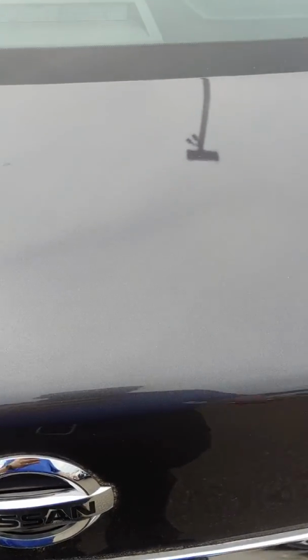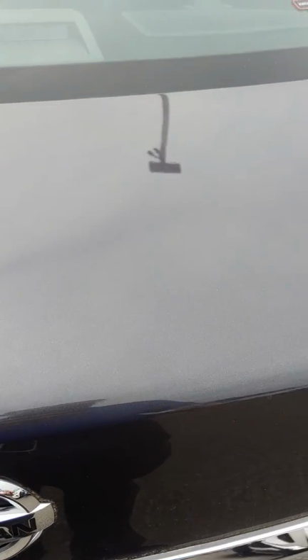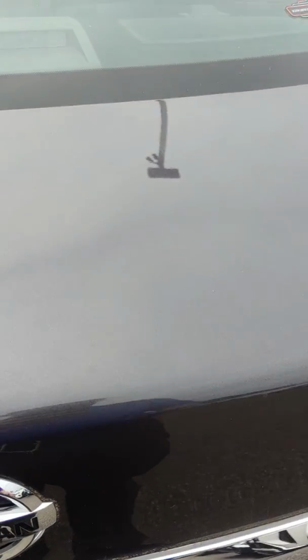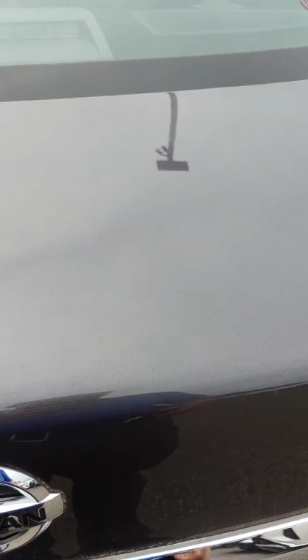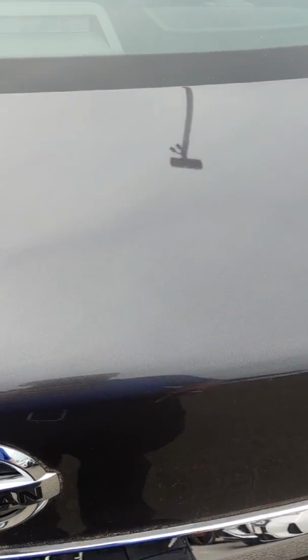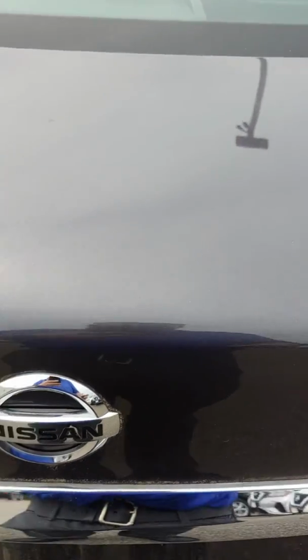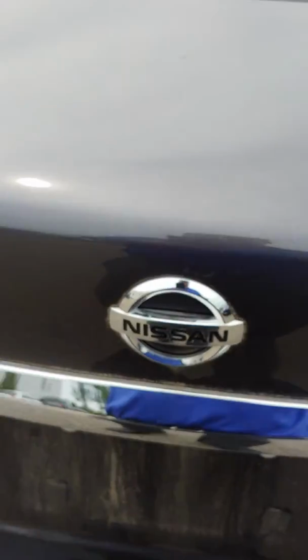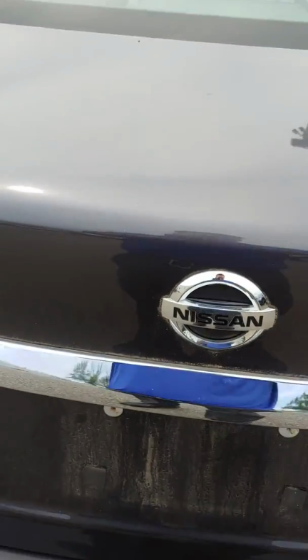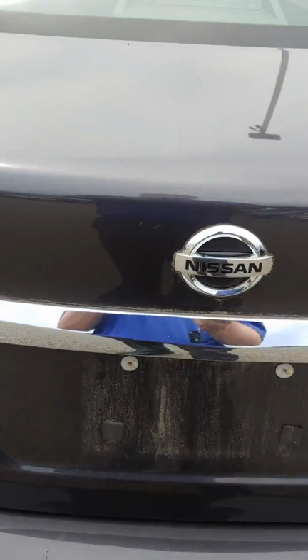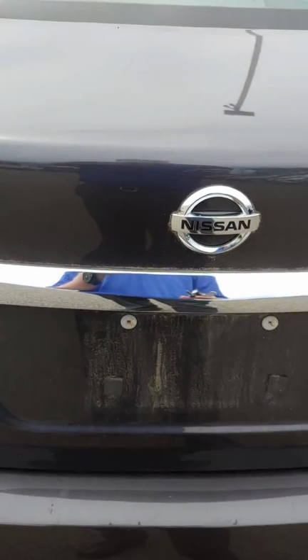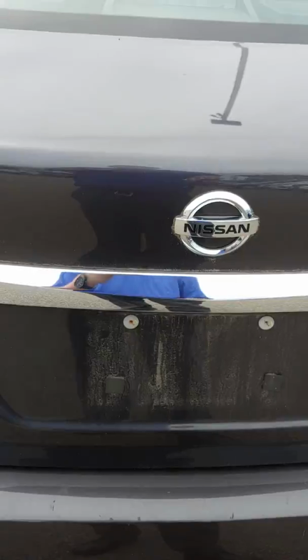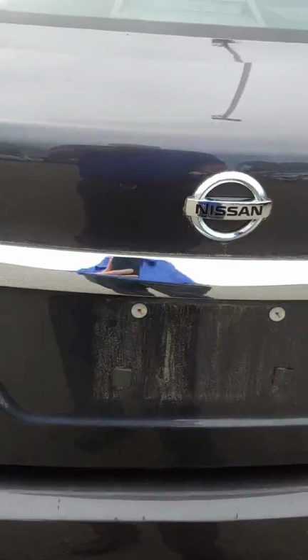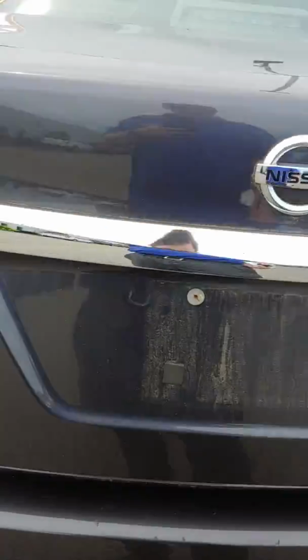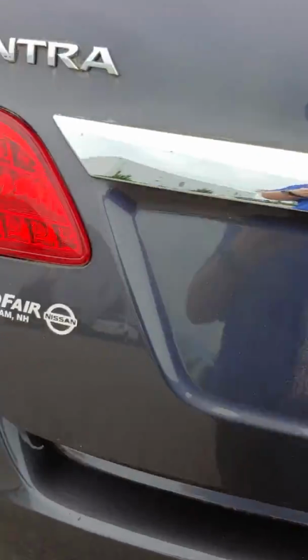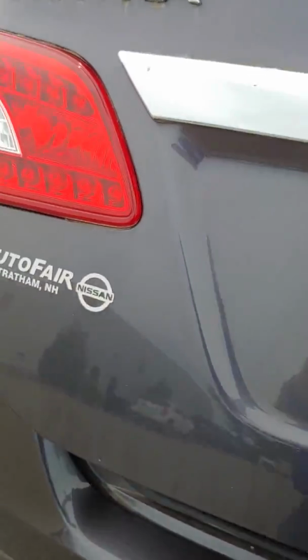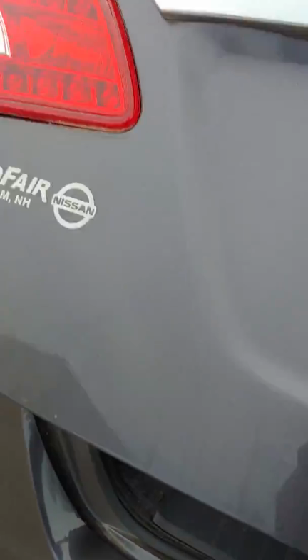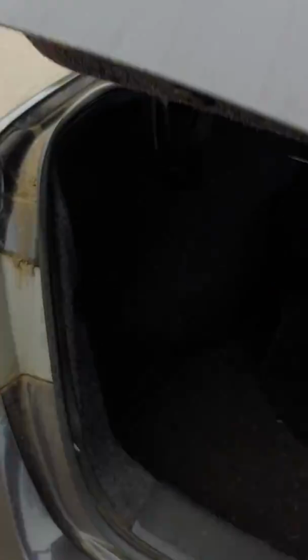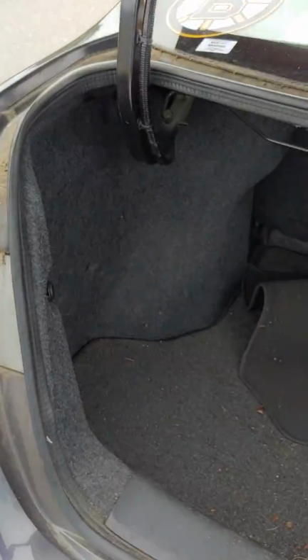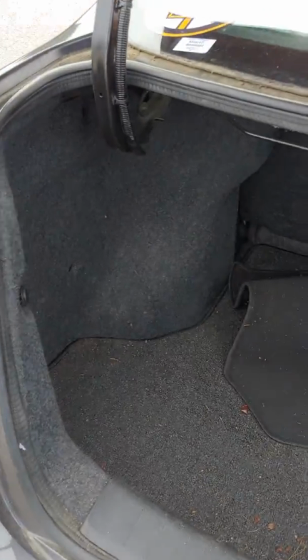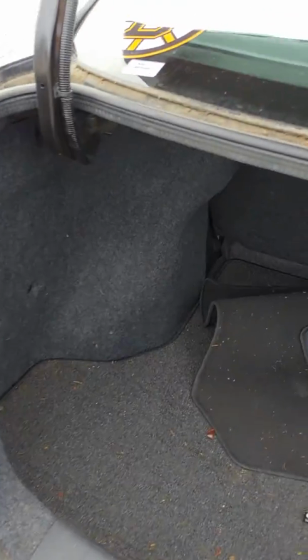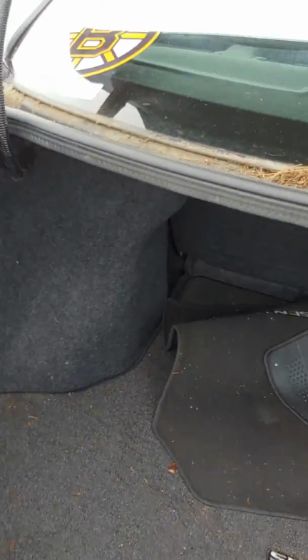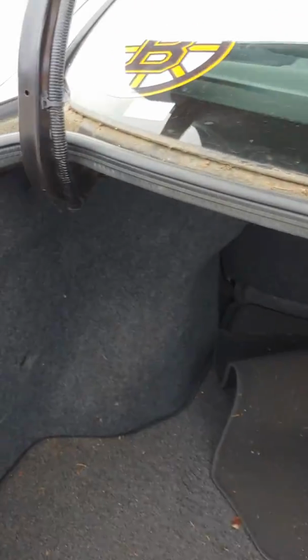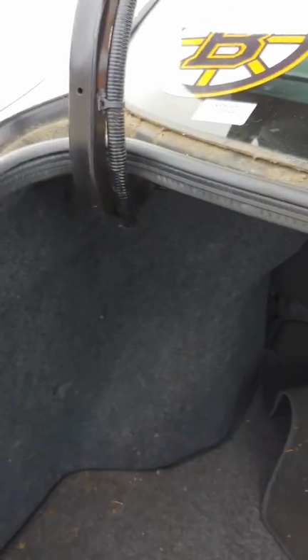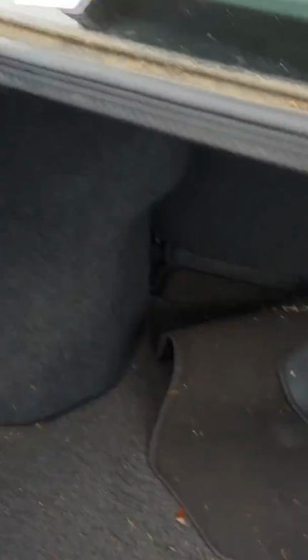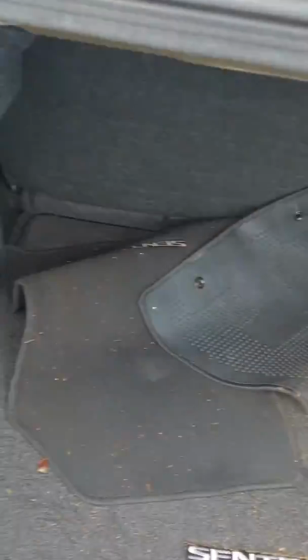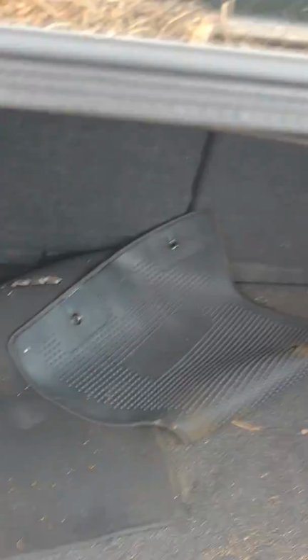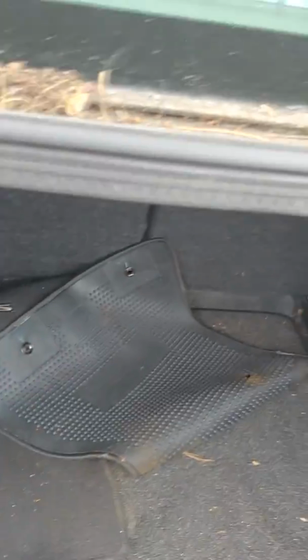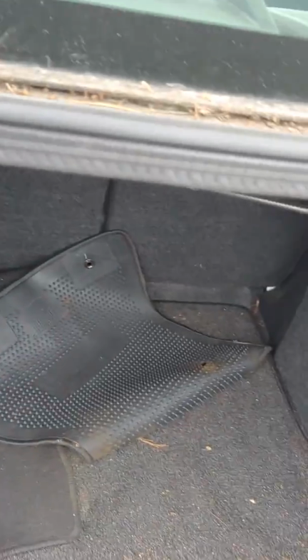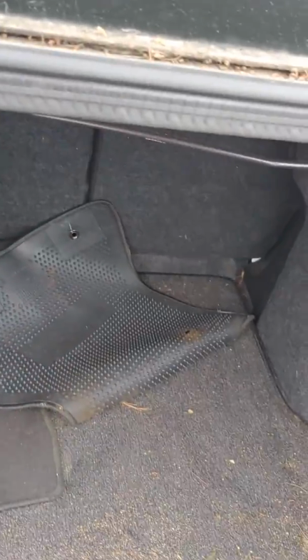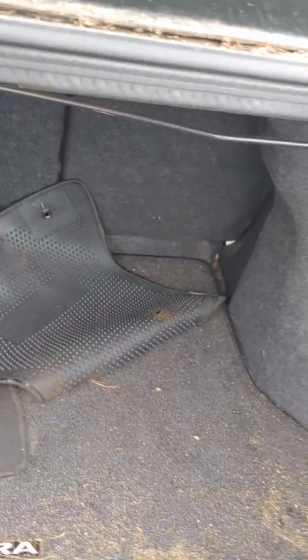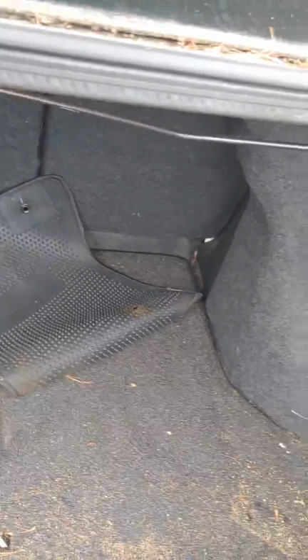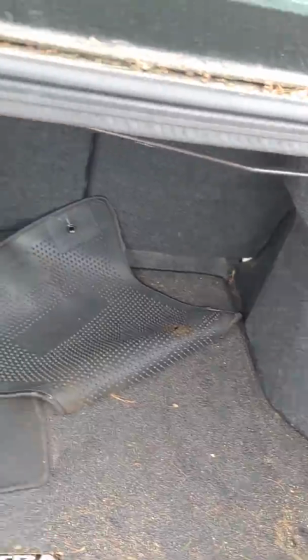Opening up the trunk for you here. Nice and spacious in there.